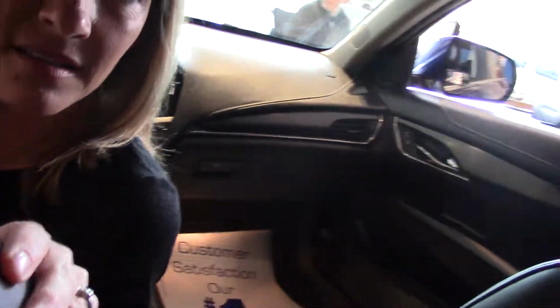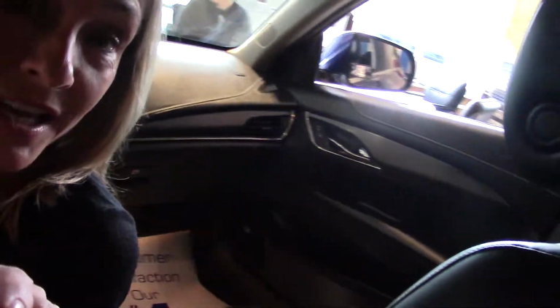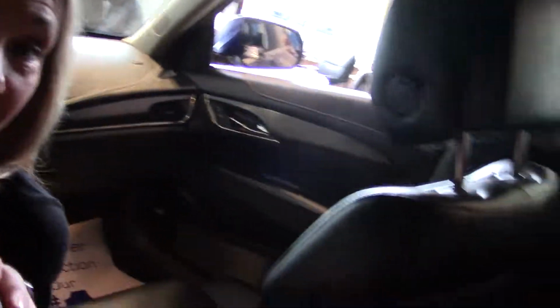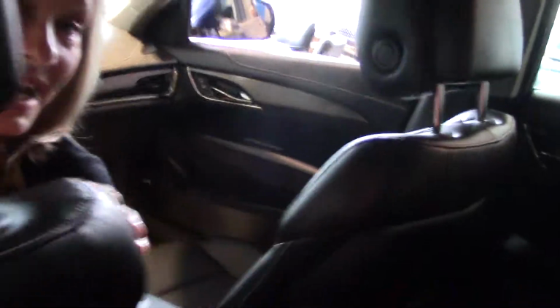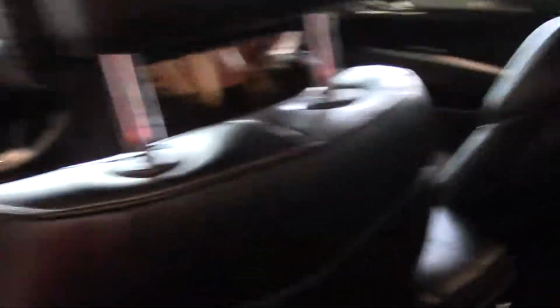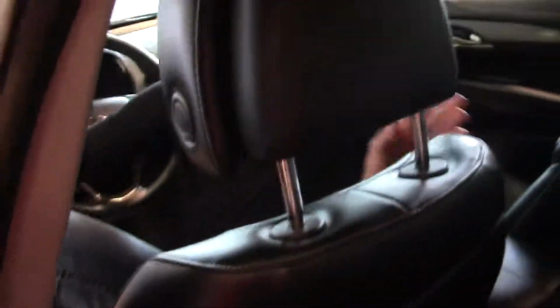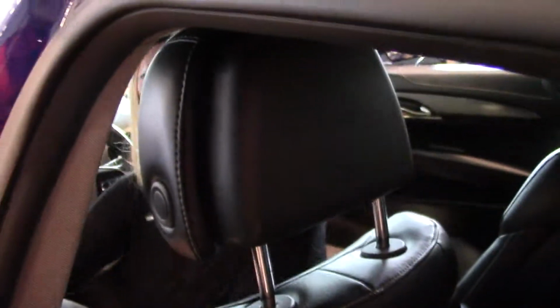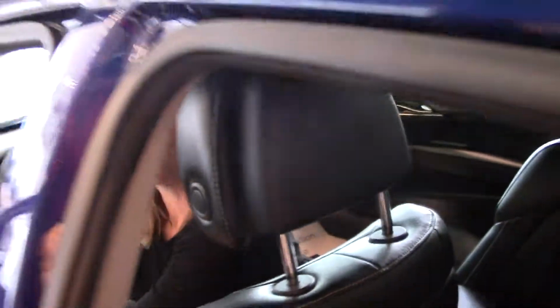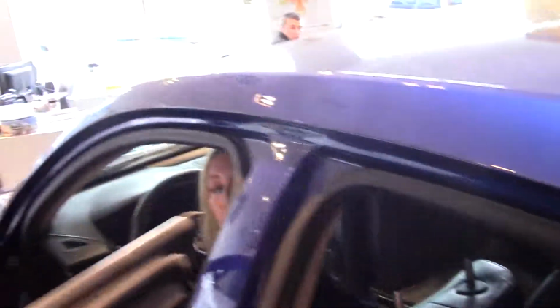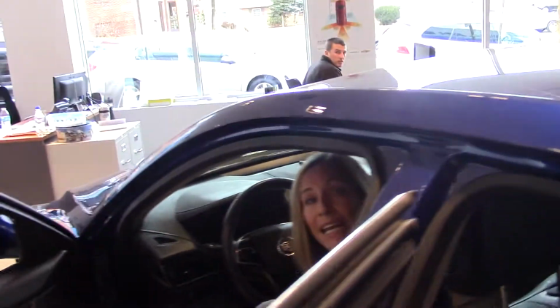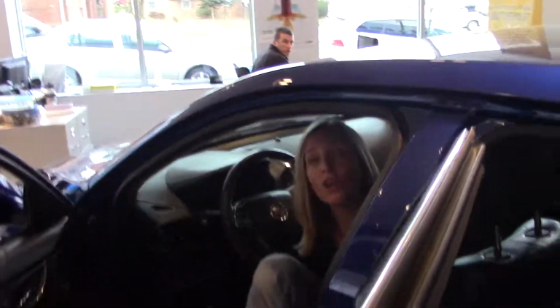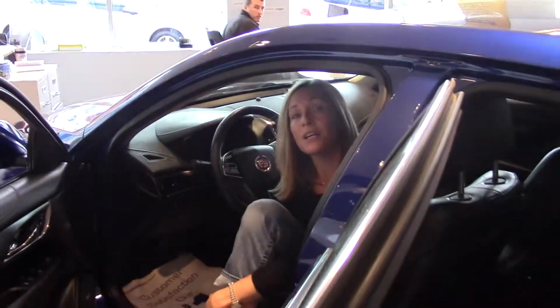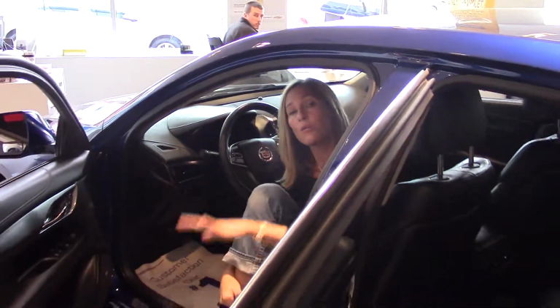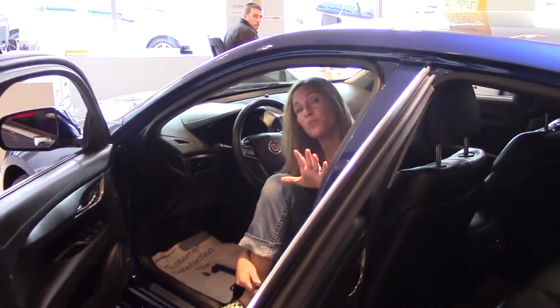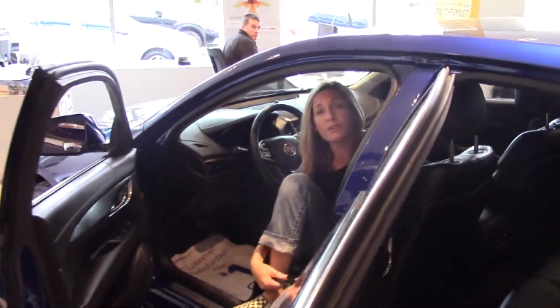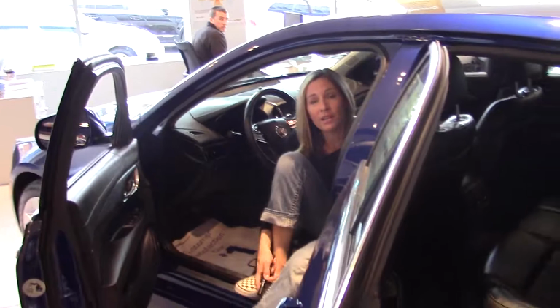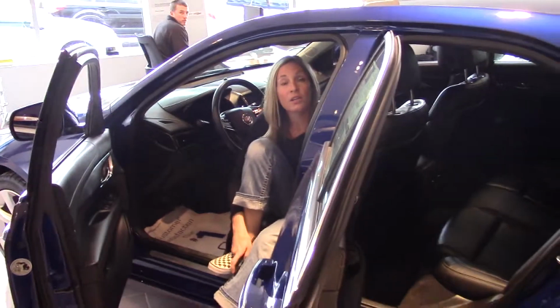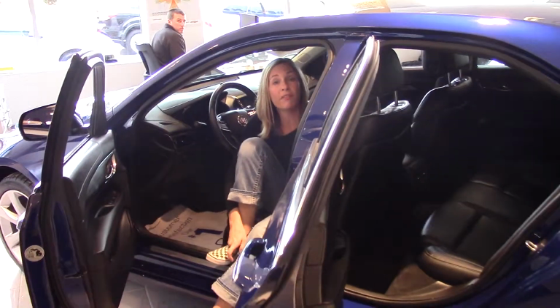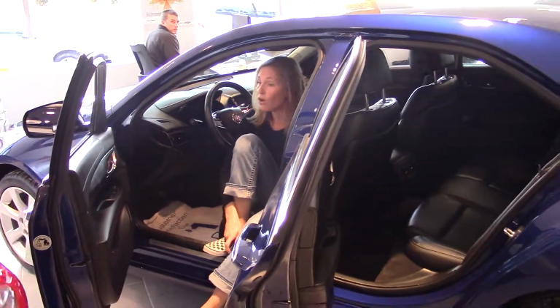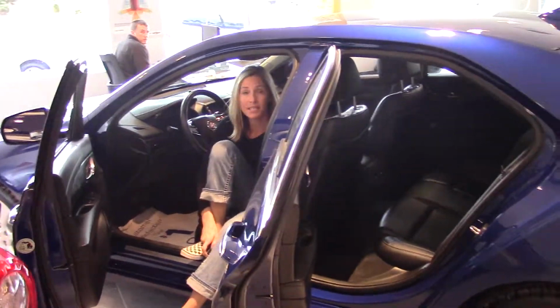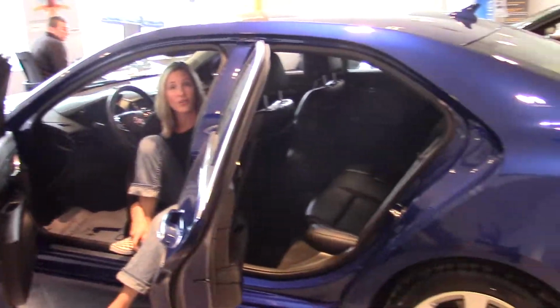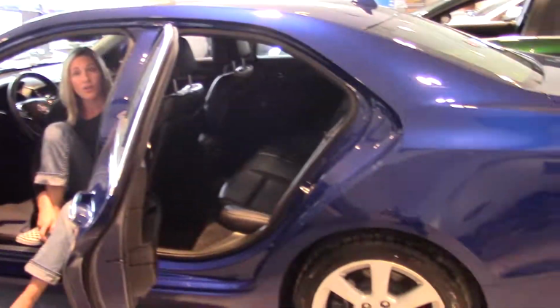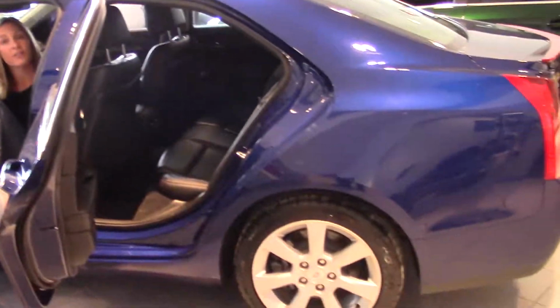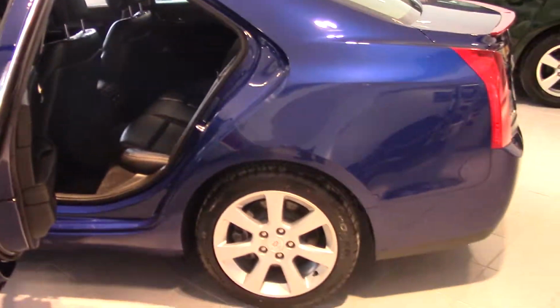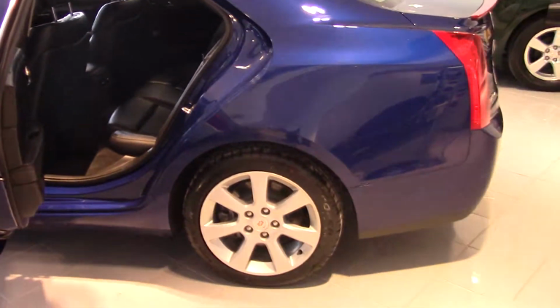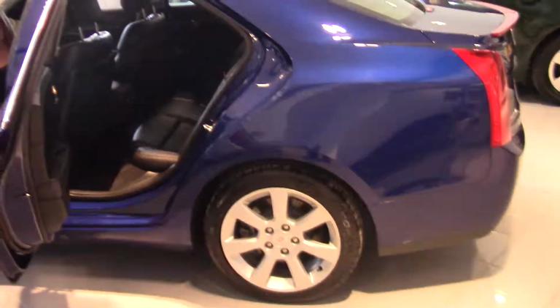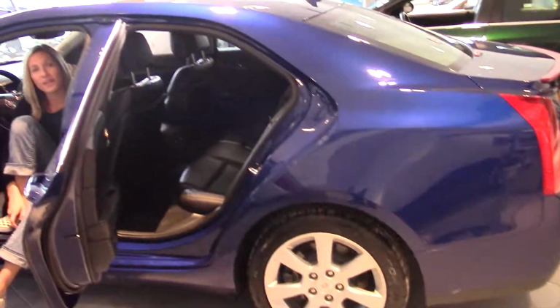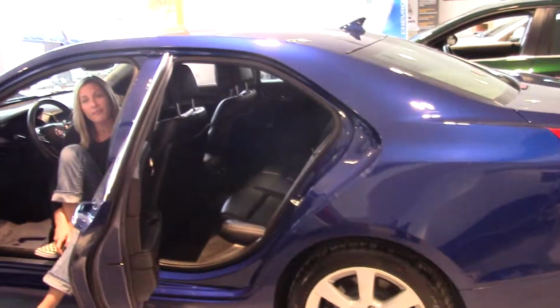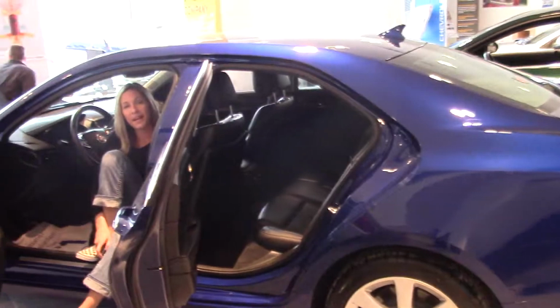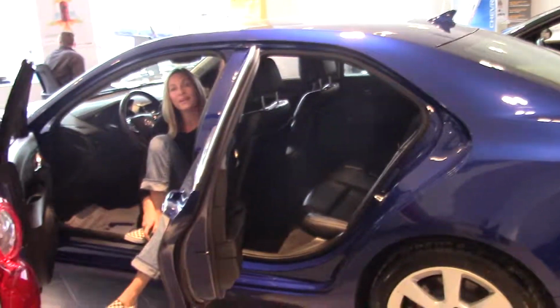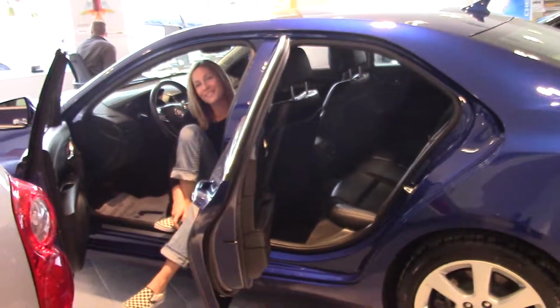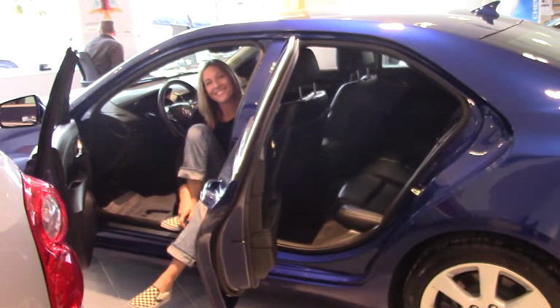So thanks for stopping by. If you want to learn more, go to delaneyauto.com. We're open 24-7. You can find out all the details on this car and everything else that we have. Thanks for stopping by, and we hope to see you soon.